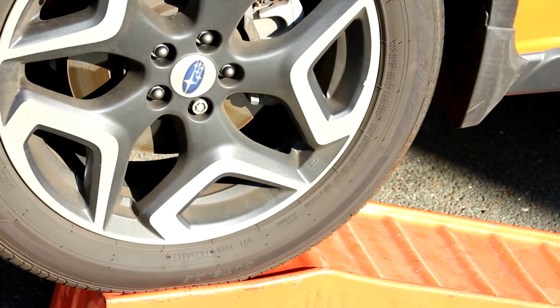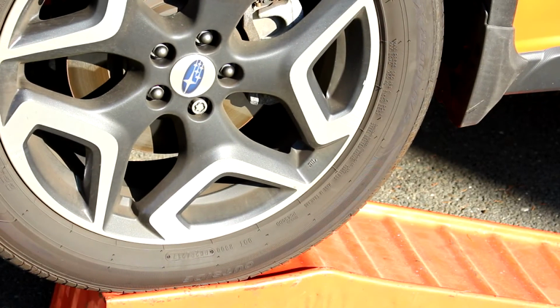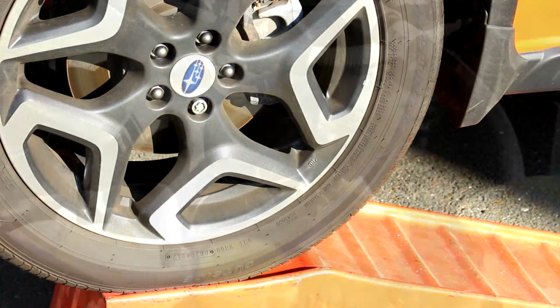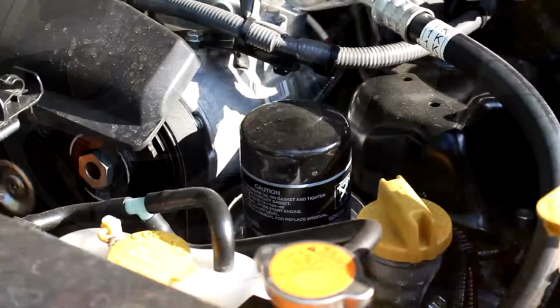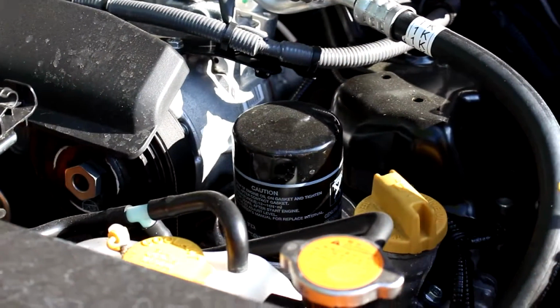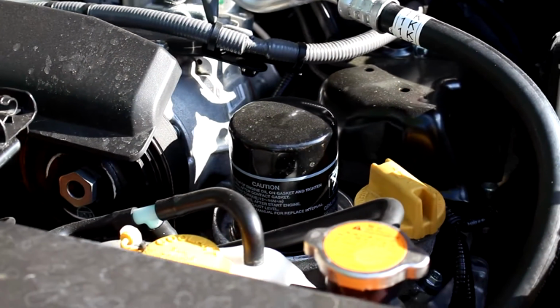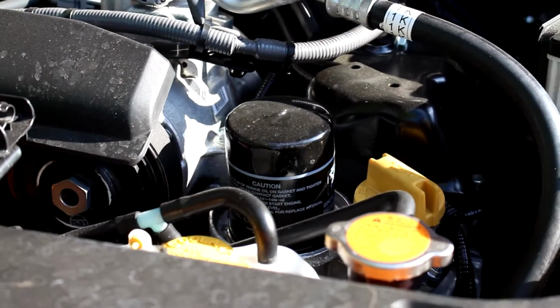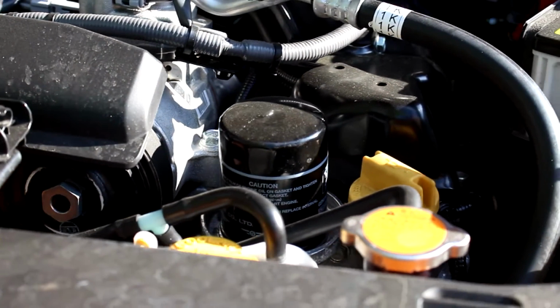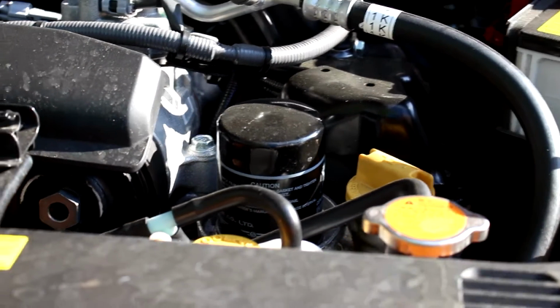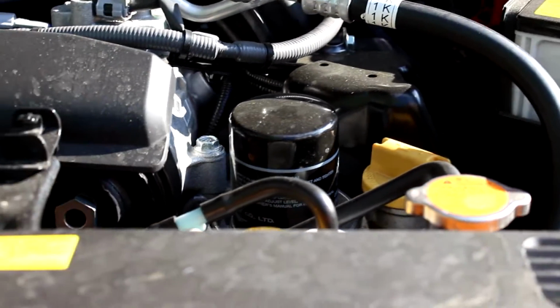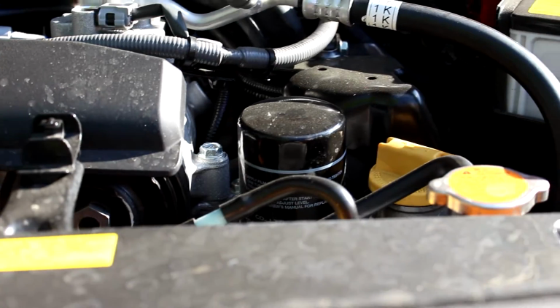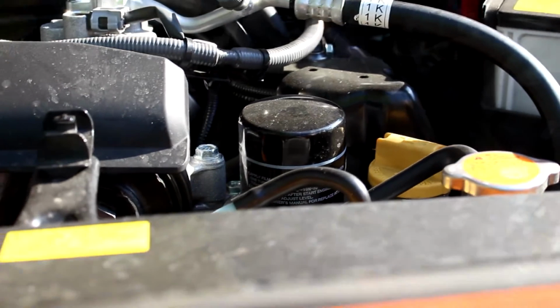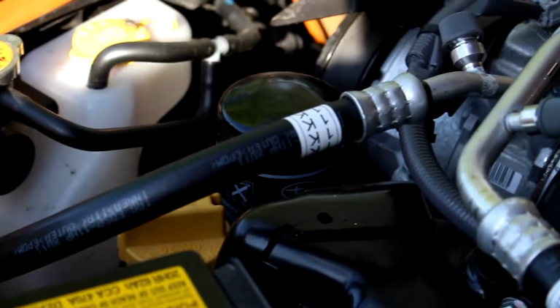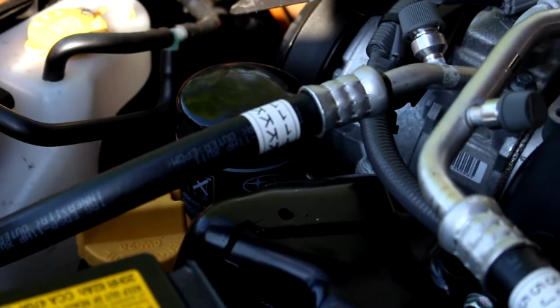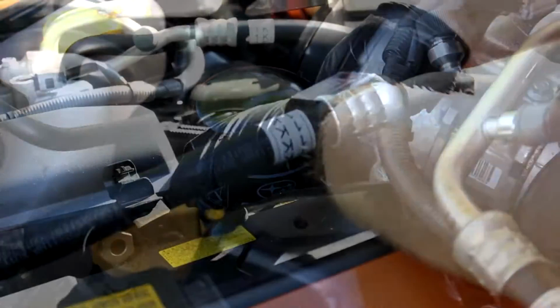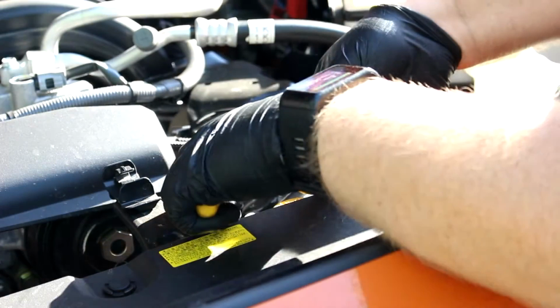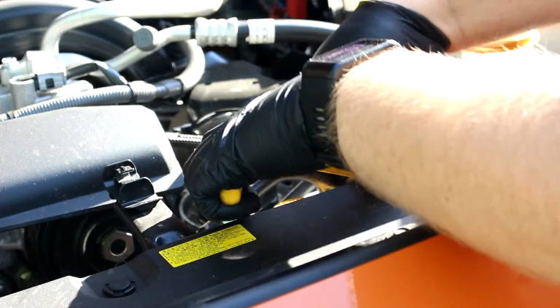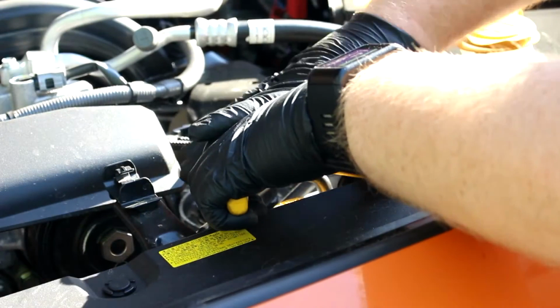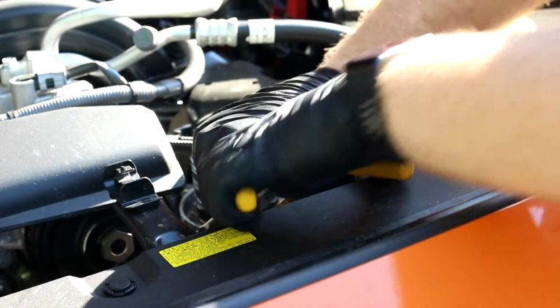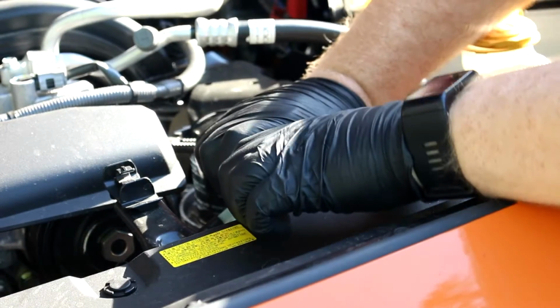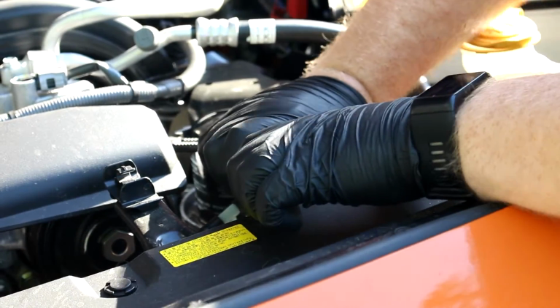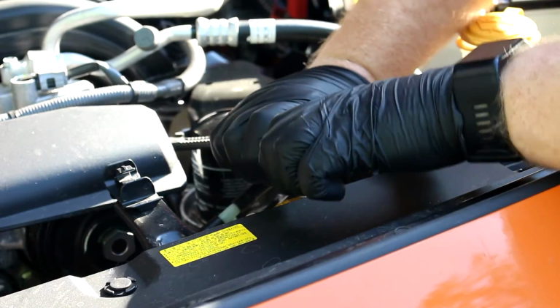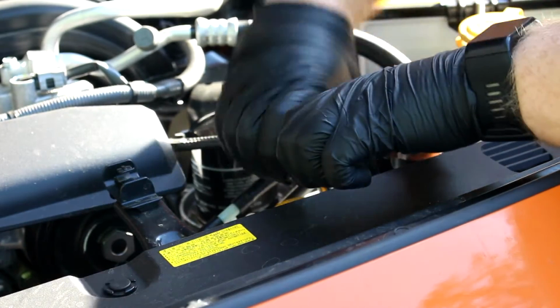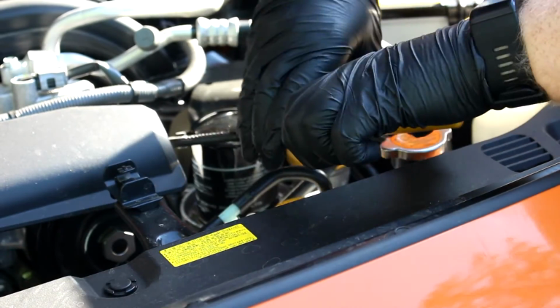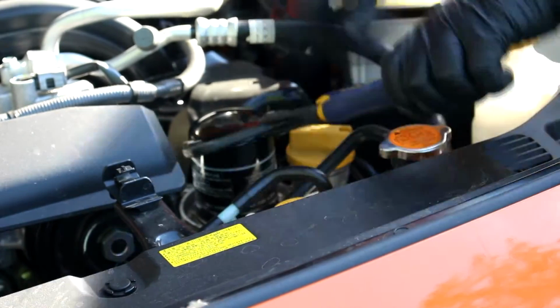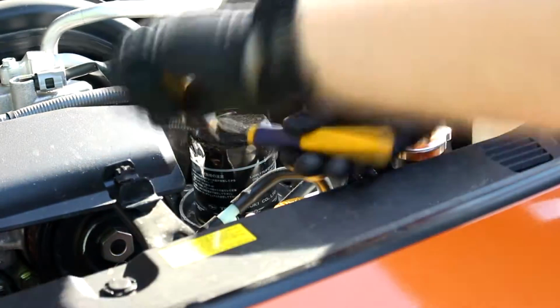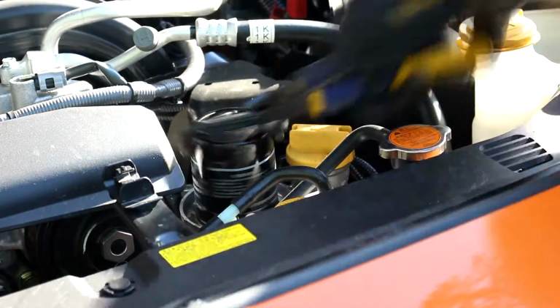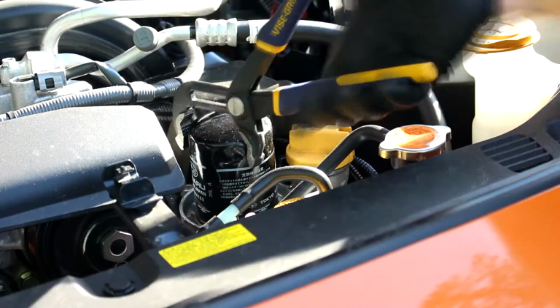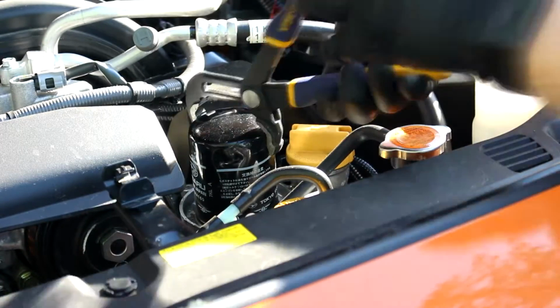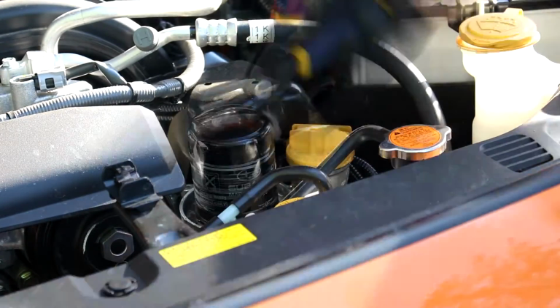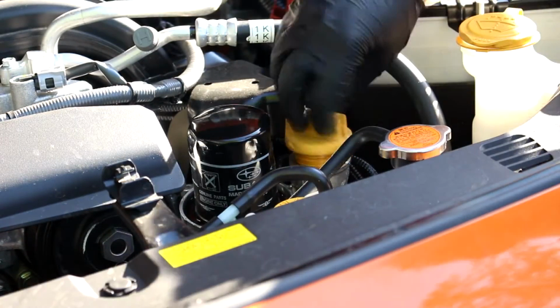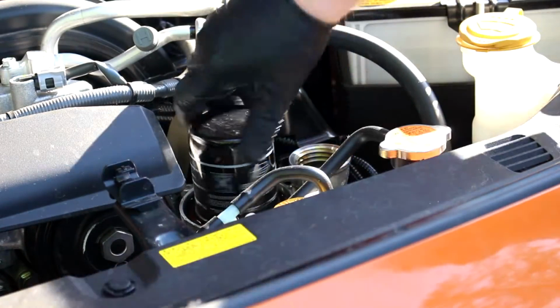One thing I really like about this car is the location of the oil filter — it's super easy to get to. I didn't have the right size oil filter socket for the job, so I just used what I had. The original filter is pretty thin because it gave way to the crushing force of this tool.